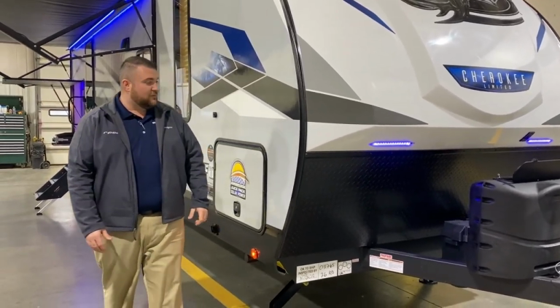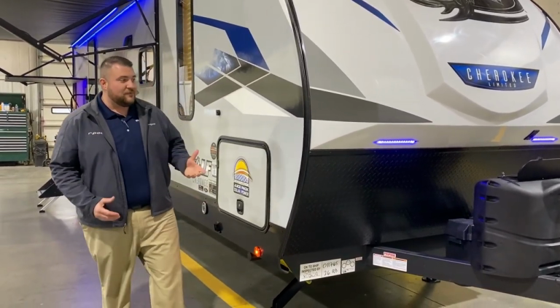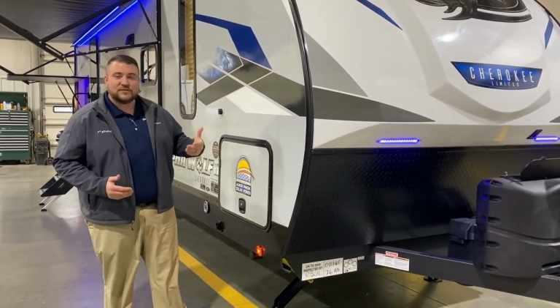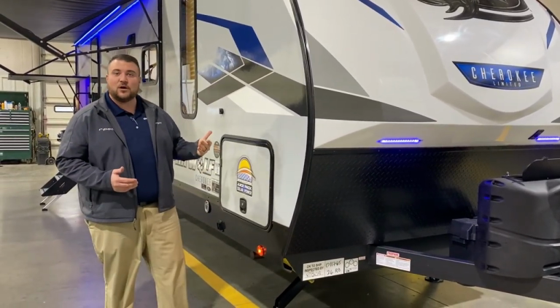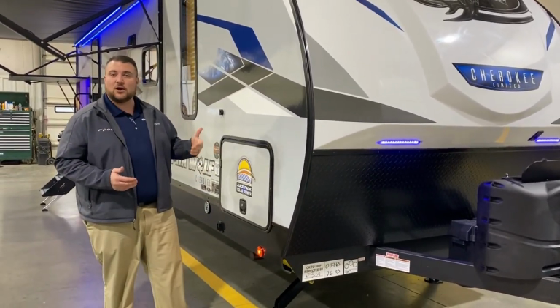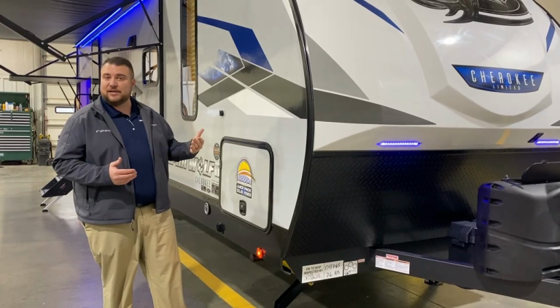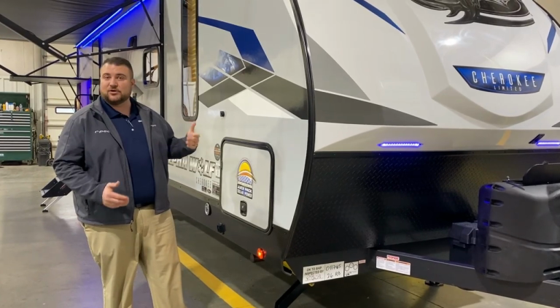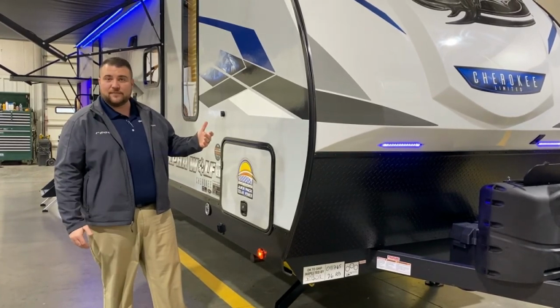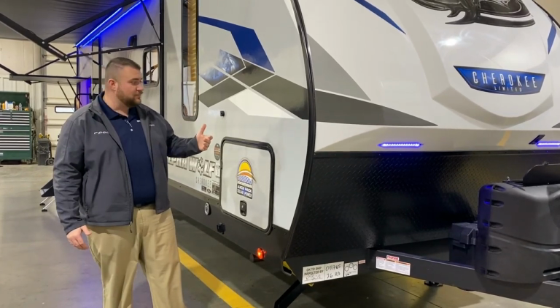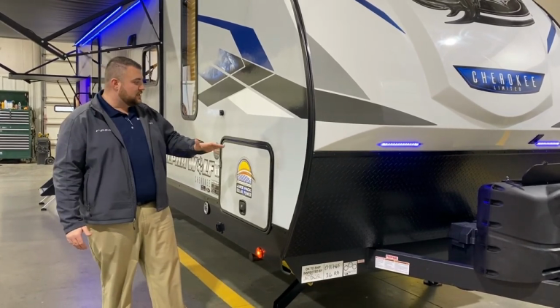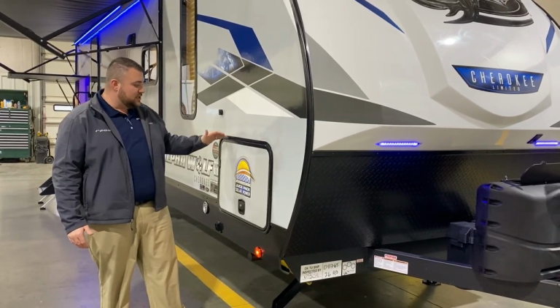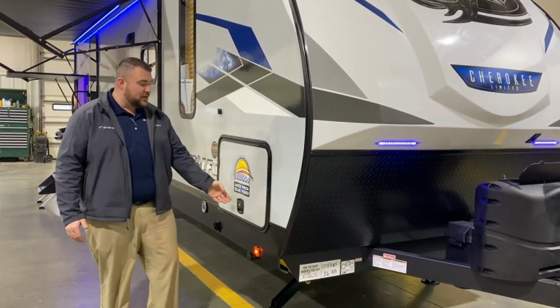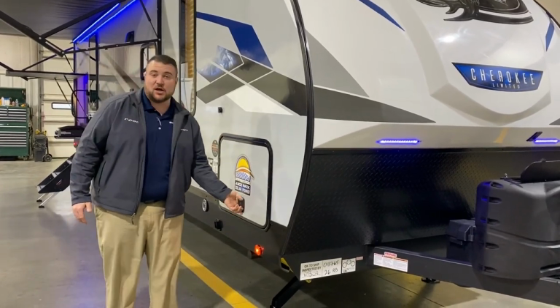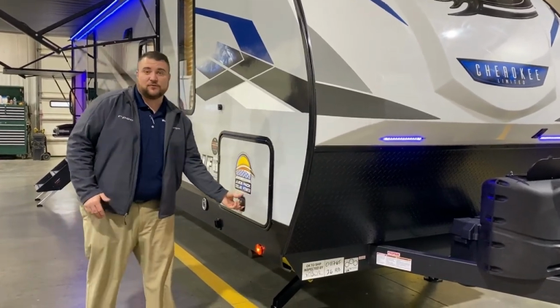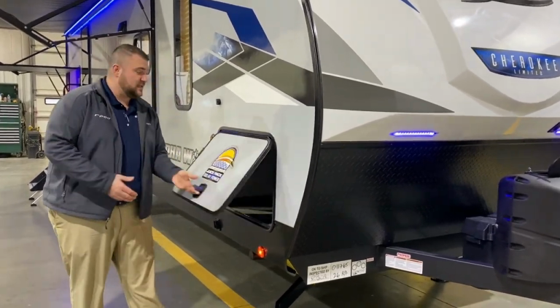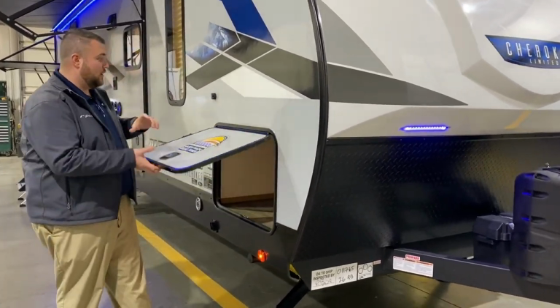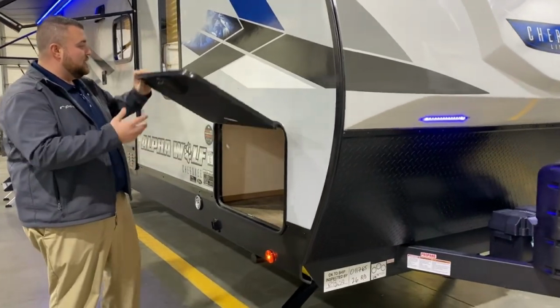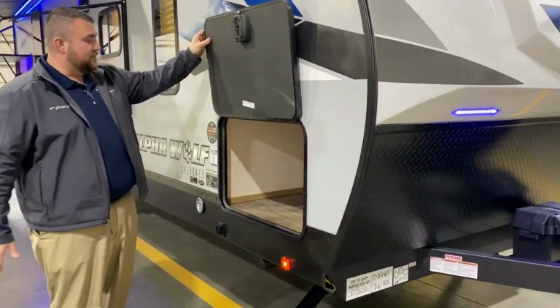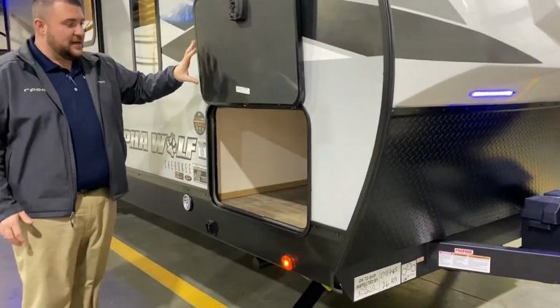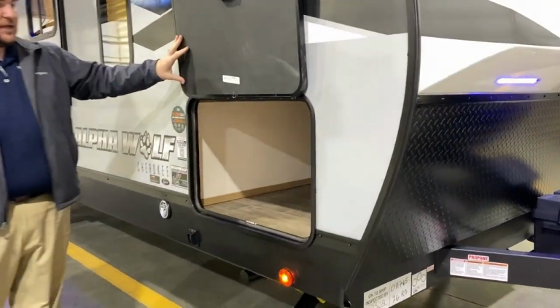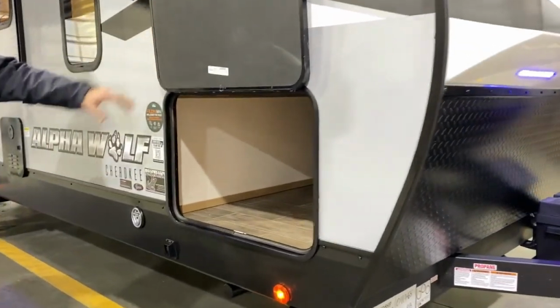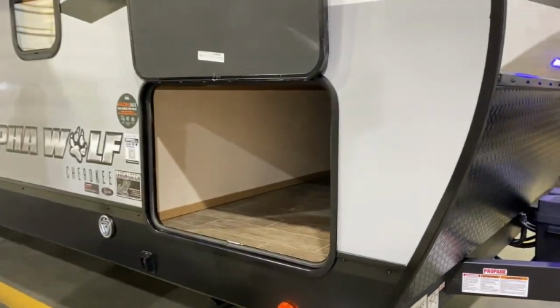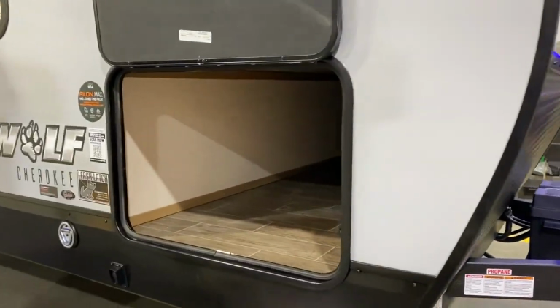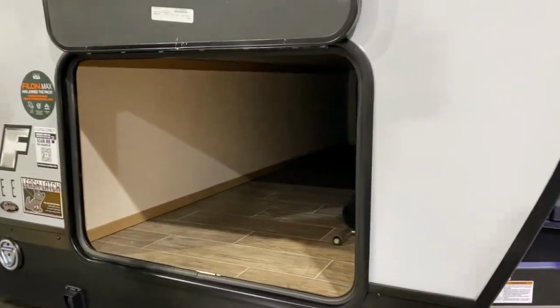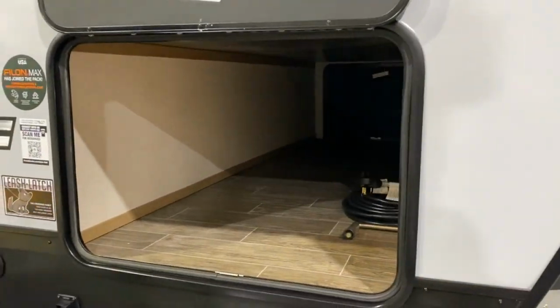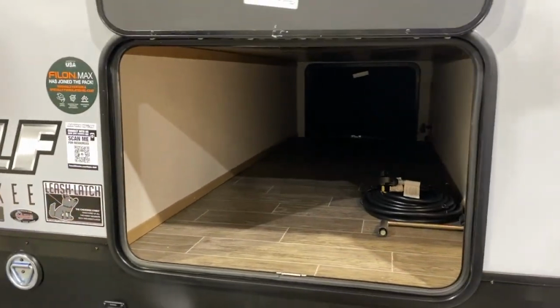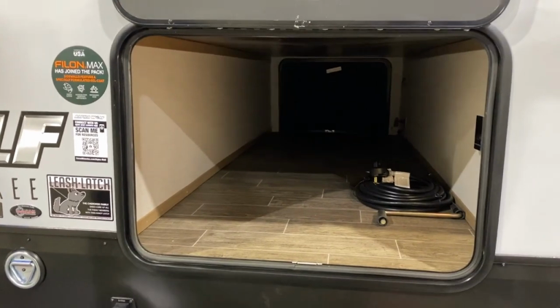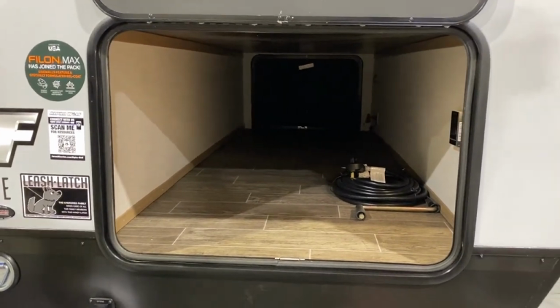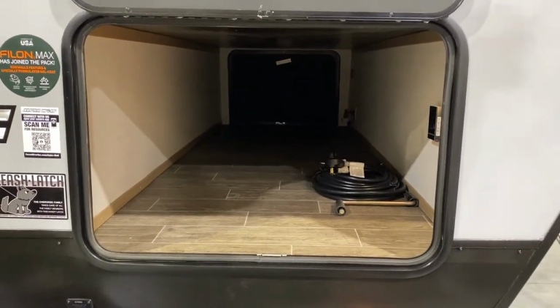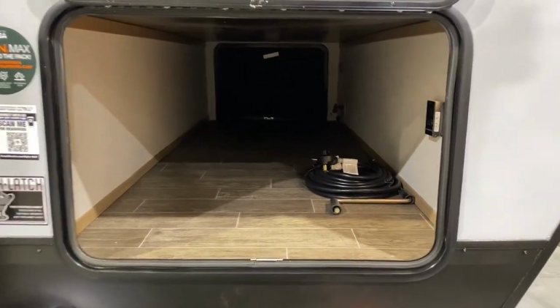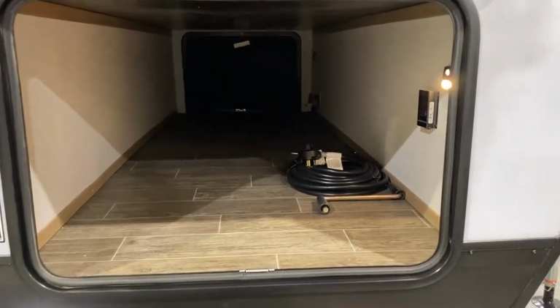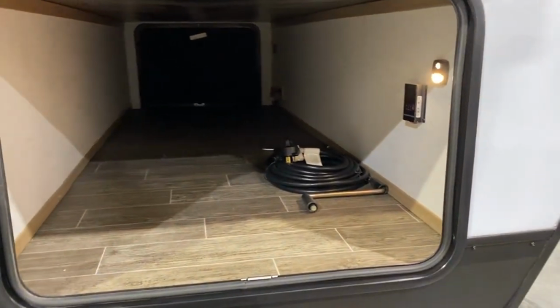For the AlphaWolf, the sidewalls are laminated with an aluminum frame, and around each opening is also framed. We have magnetic door latches and a large pass-through storage compartment with a motion sensor light inside.